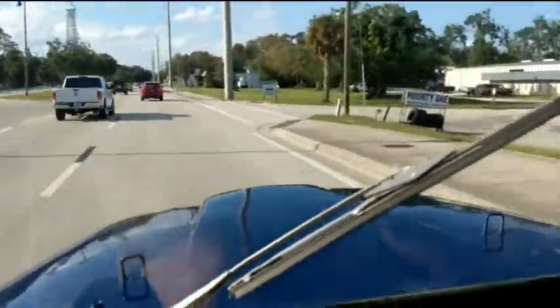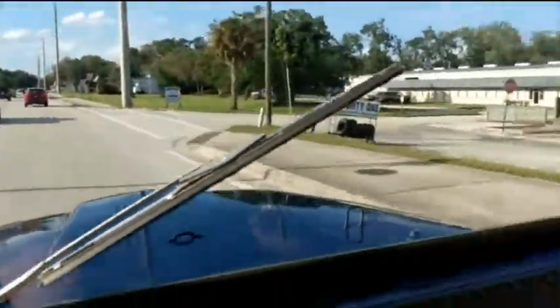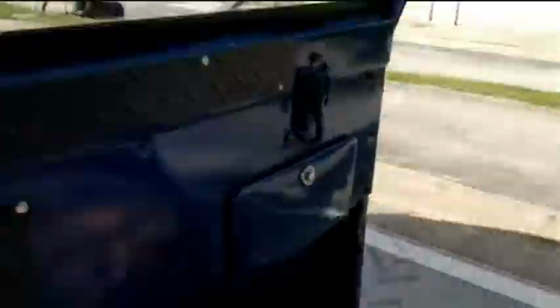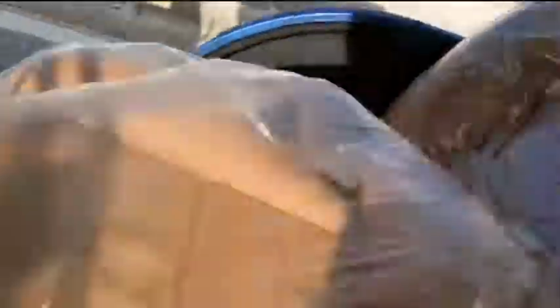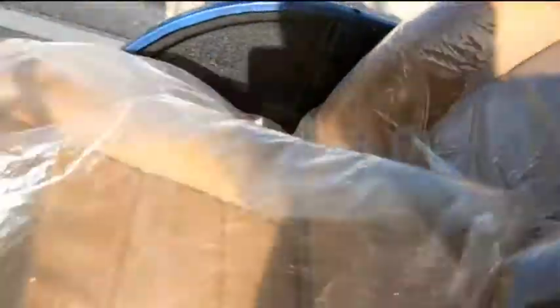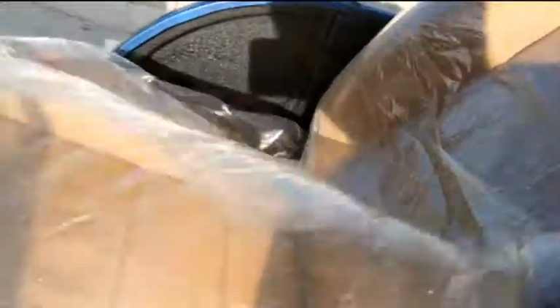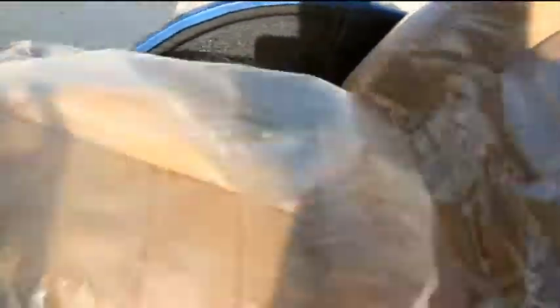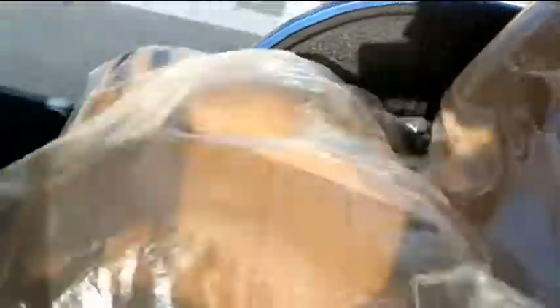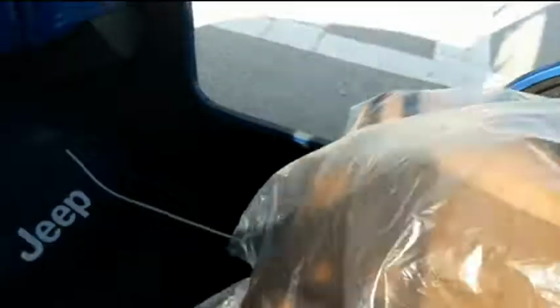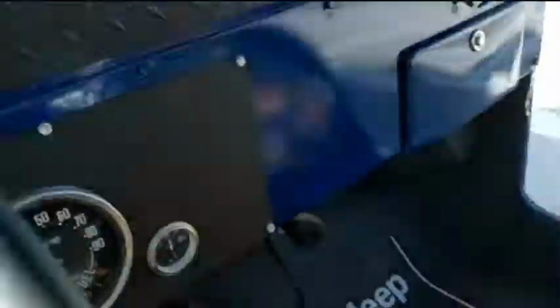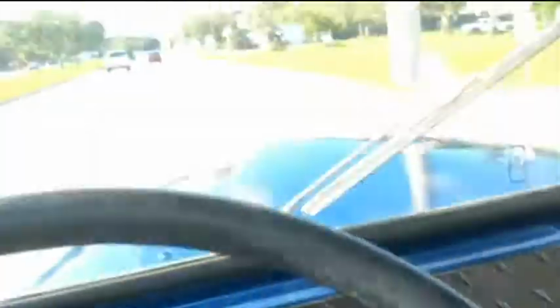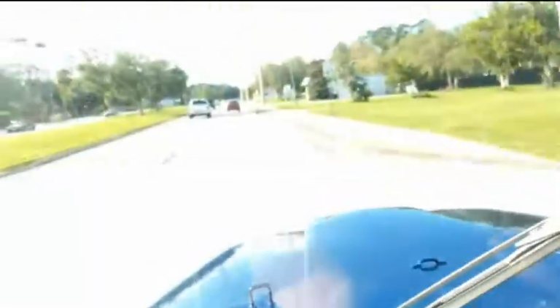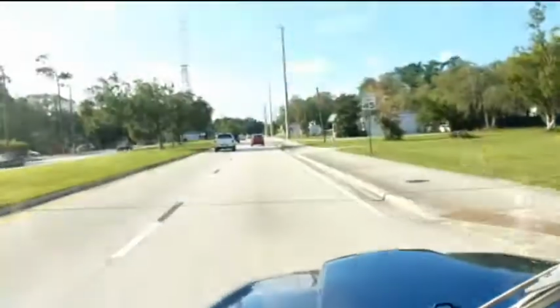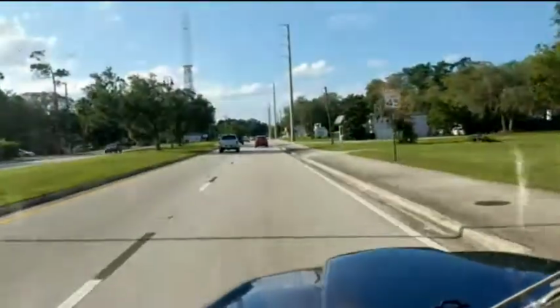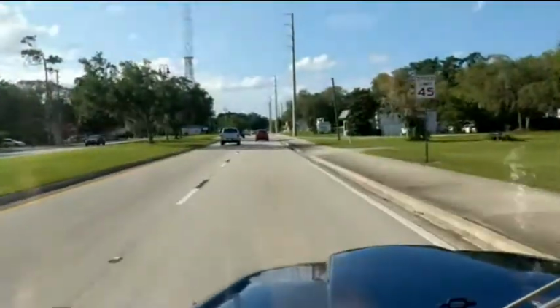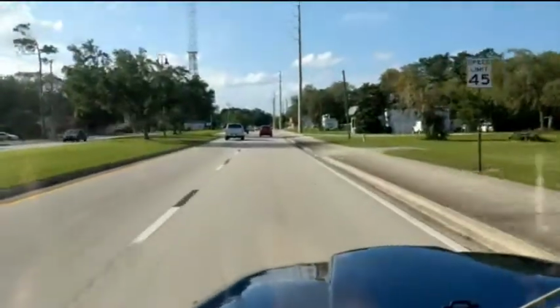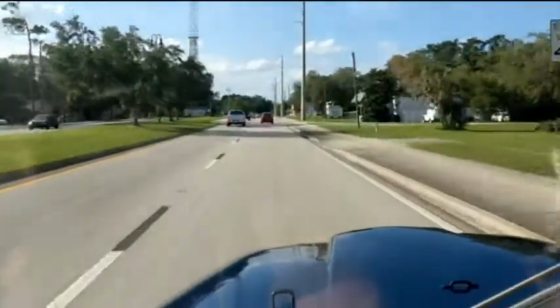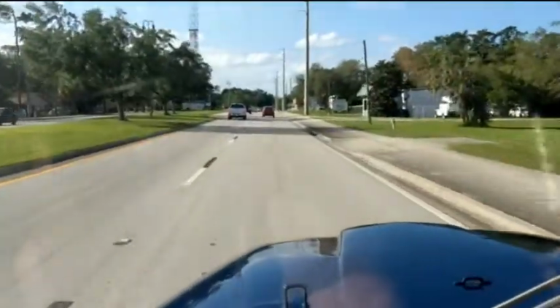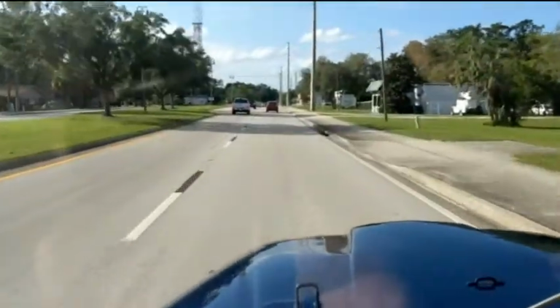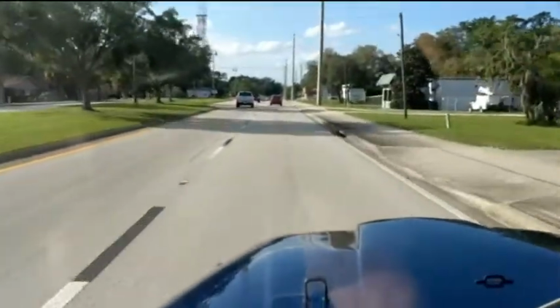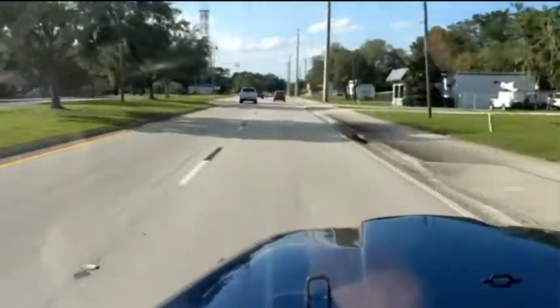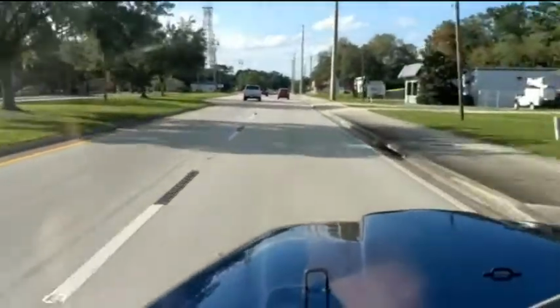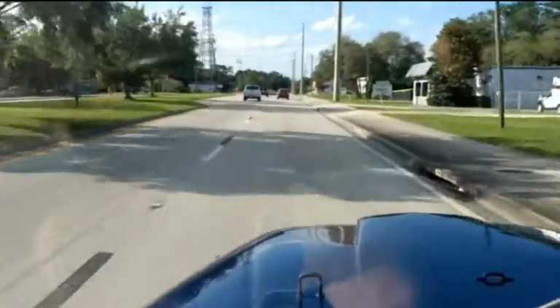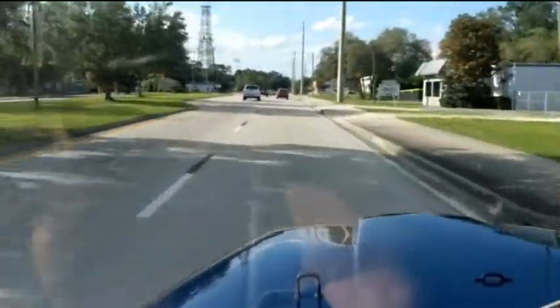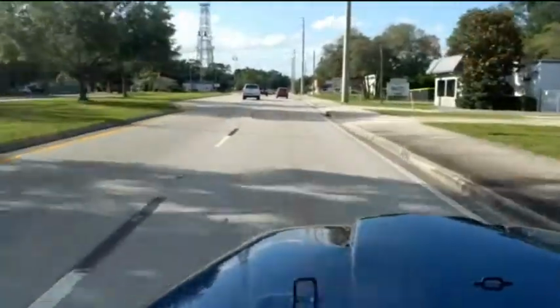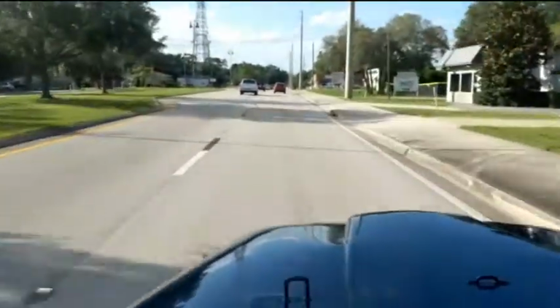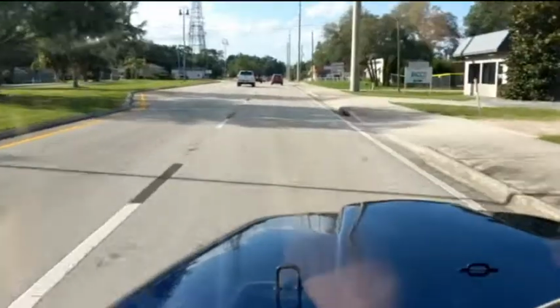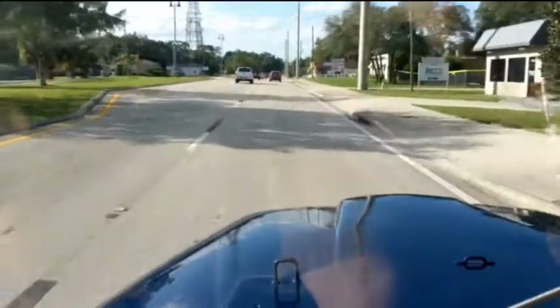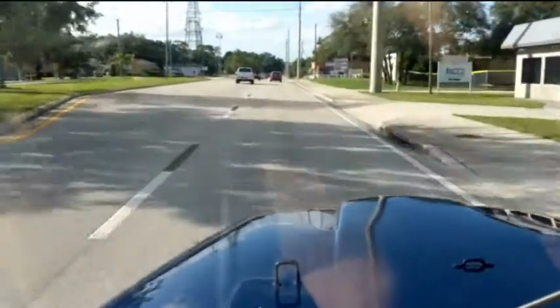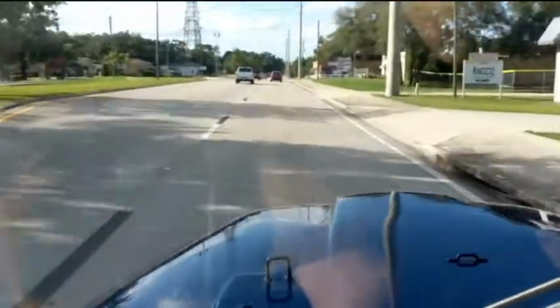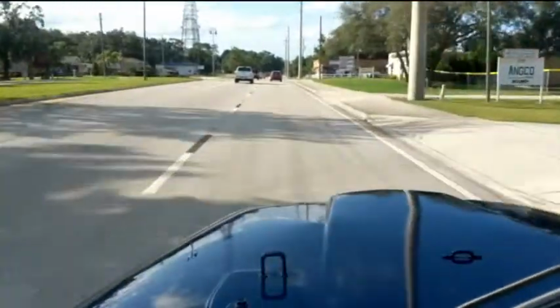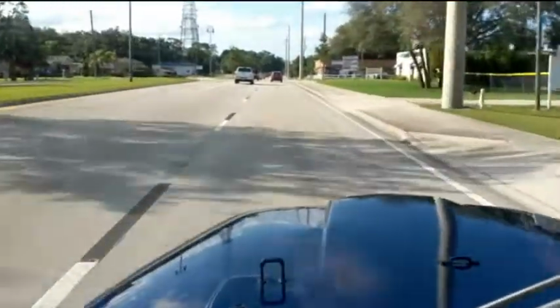That noise you're hearing is the plastic on the seat — they should have taken it off. But anyway, this is a really cool Jeep. Runs and drives awesome.